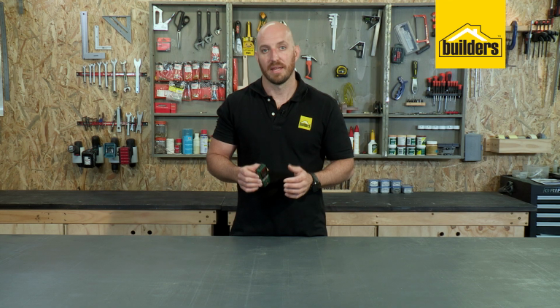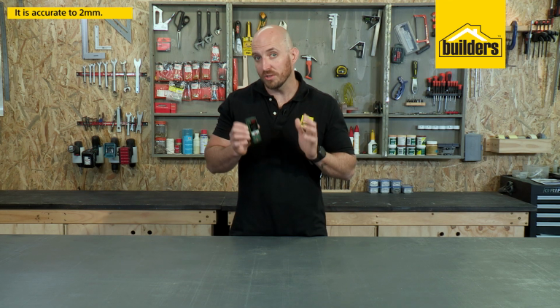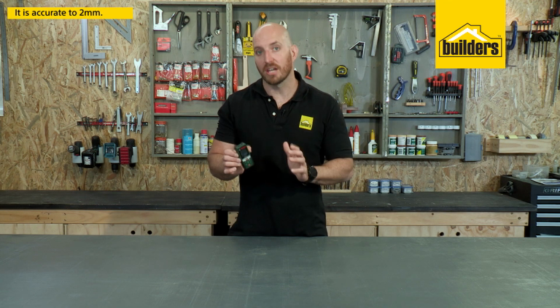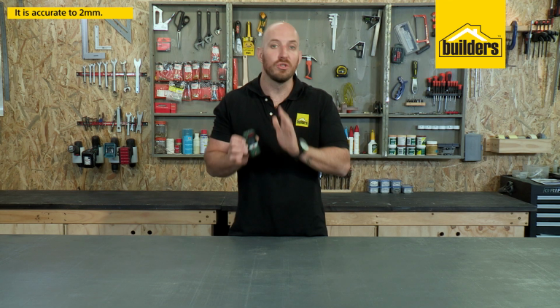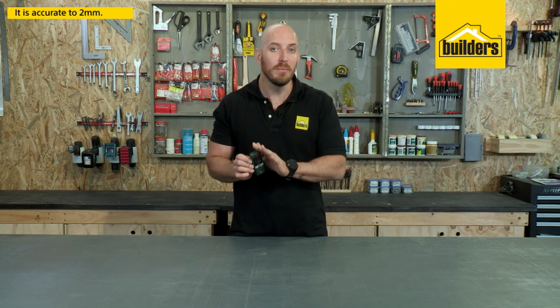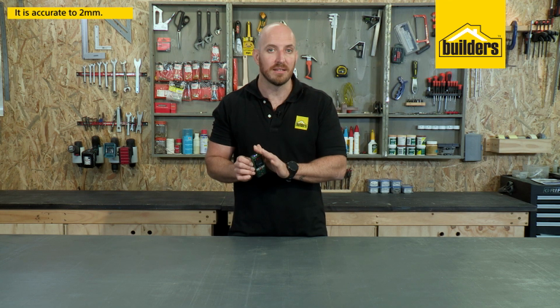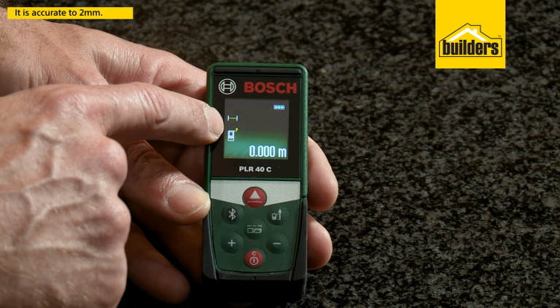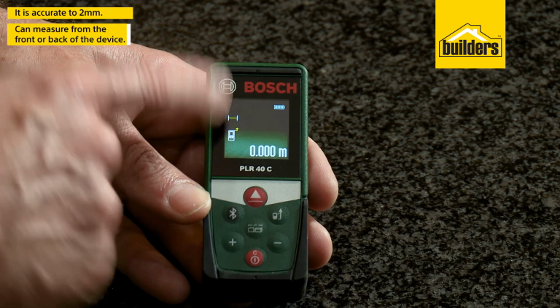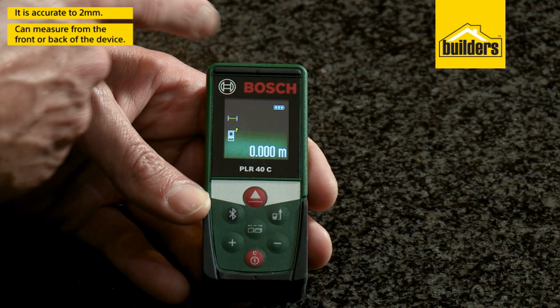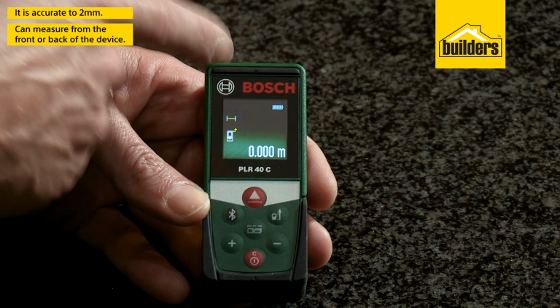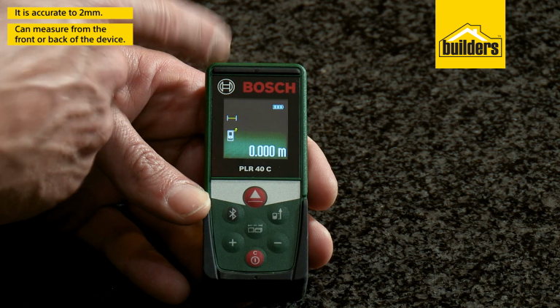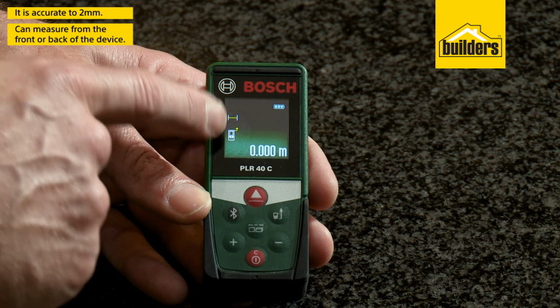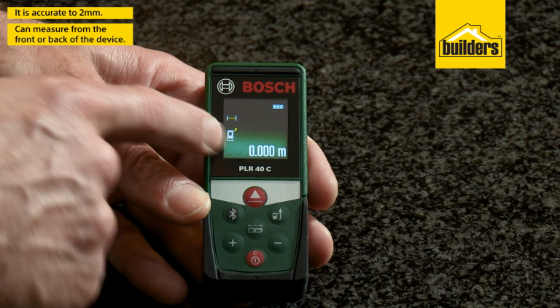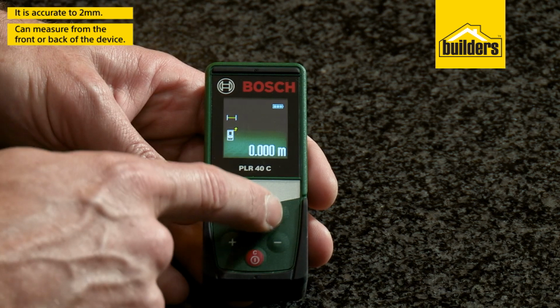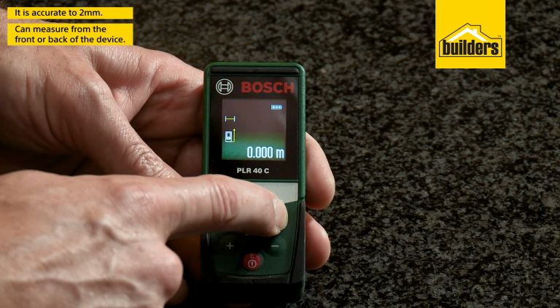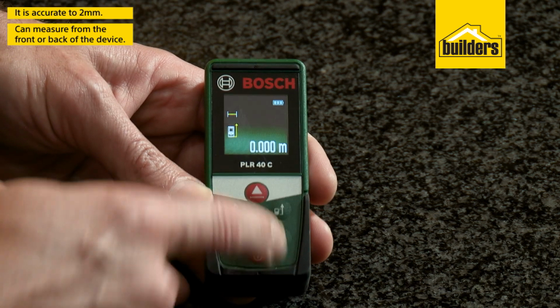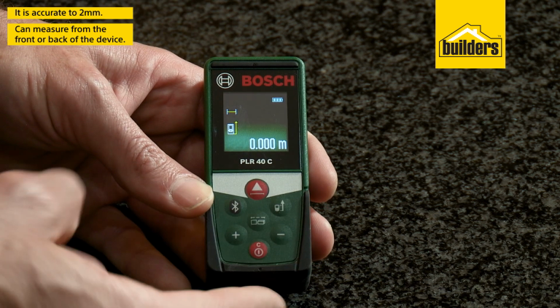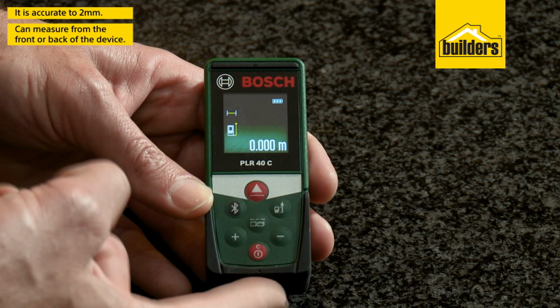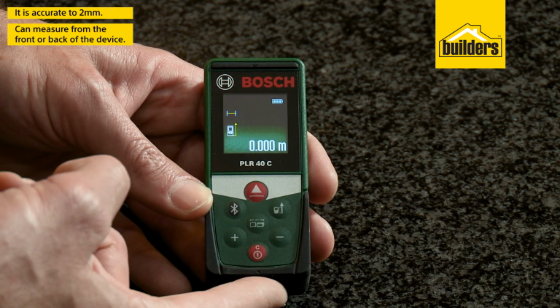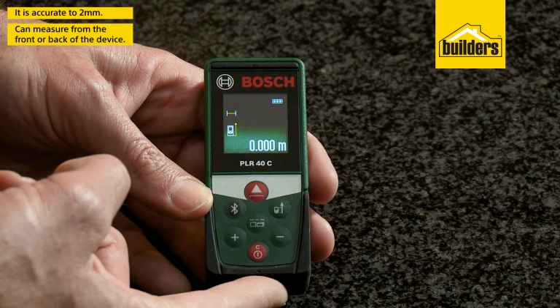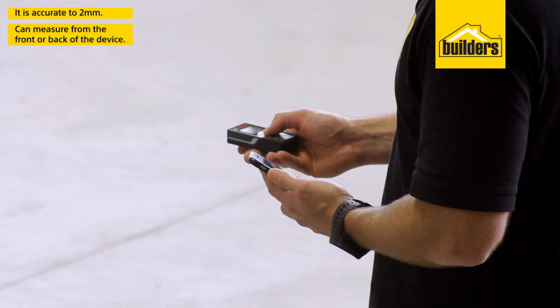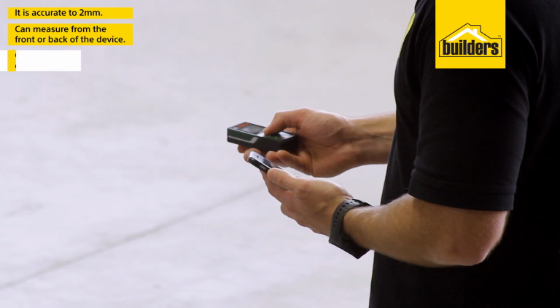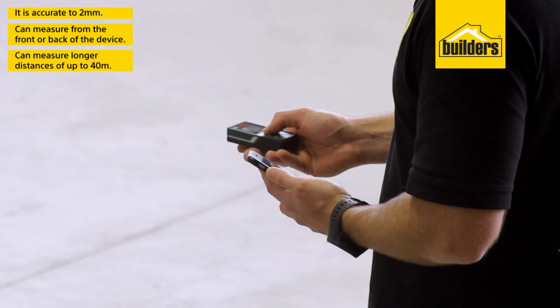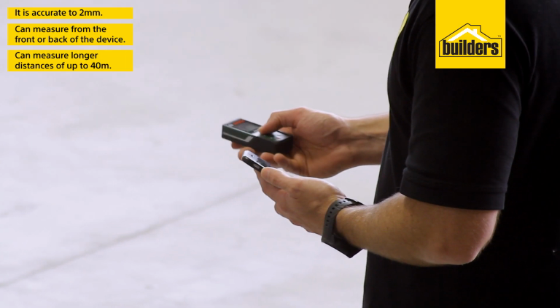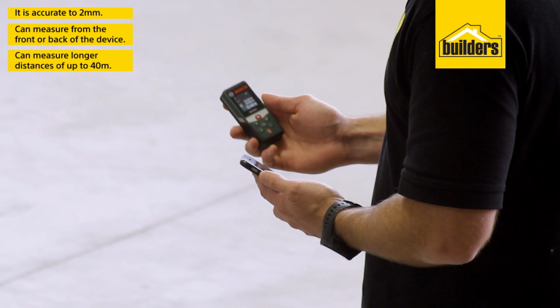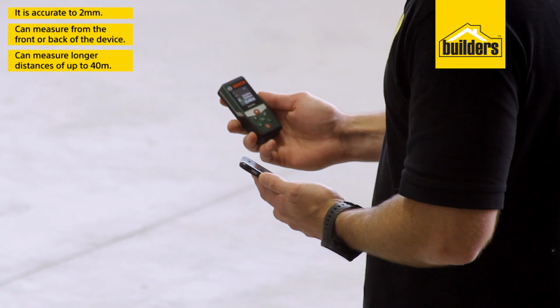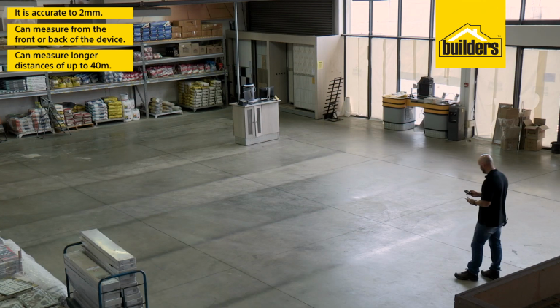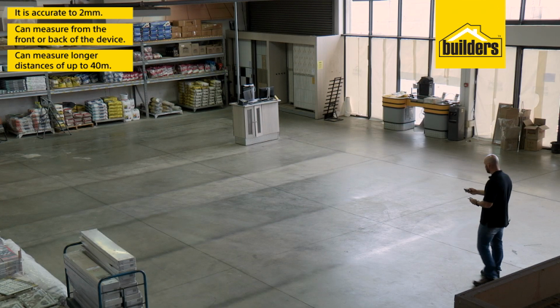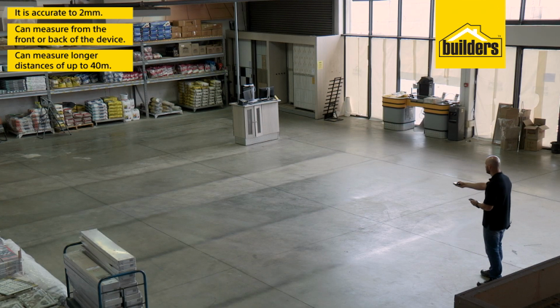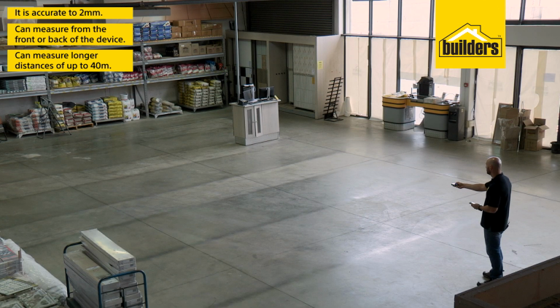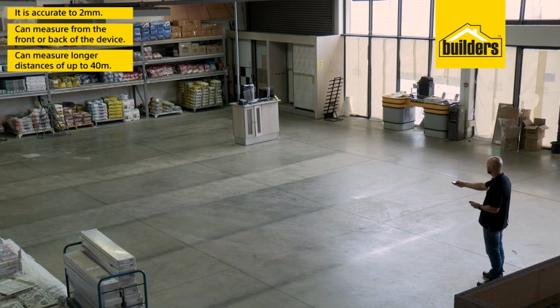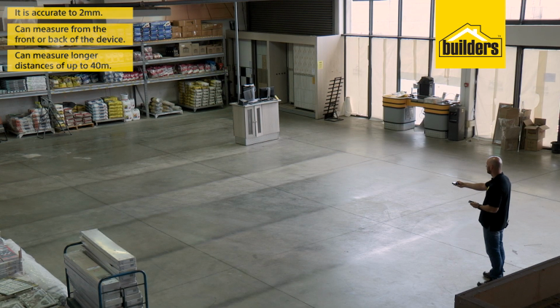It's also accurate to 2mm, allowing you to measure from the front or the back of the device with just a push of a button. It comes in especially handy when measuring longer distances of up to 40m.